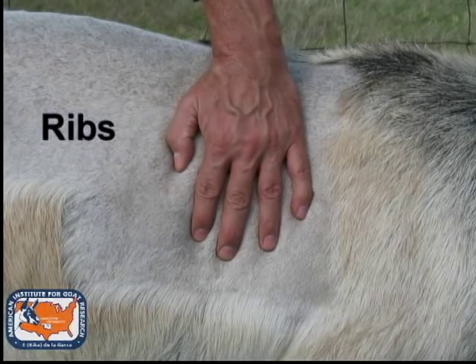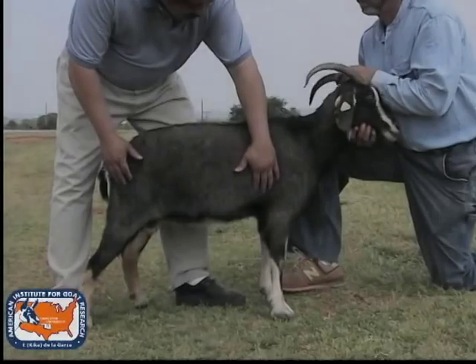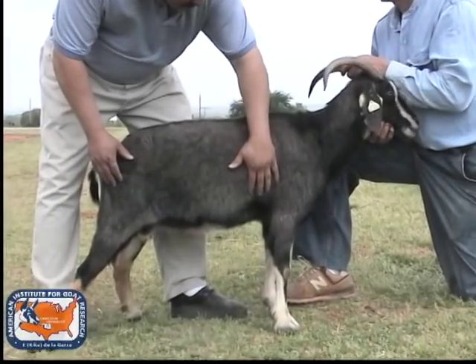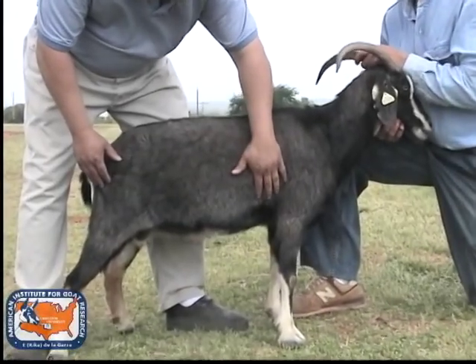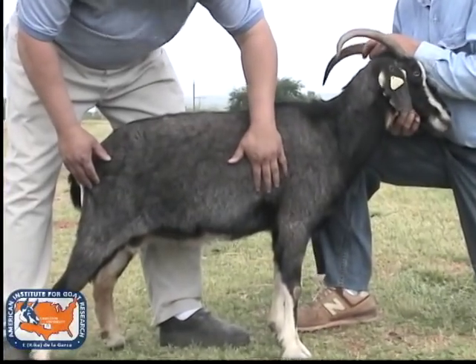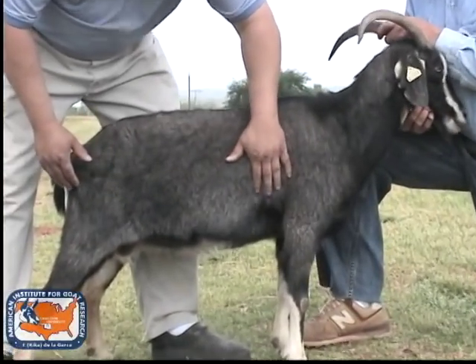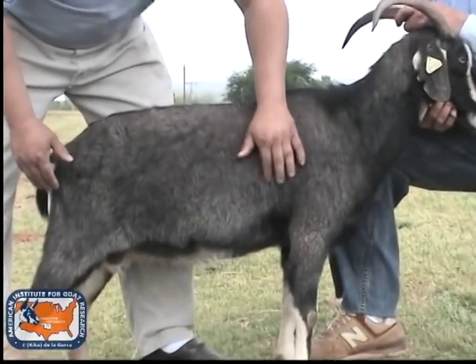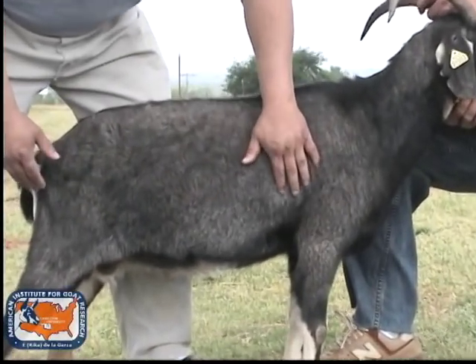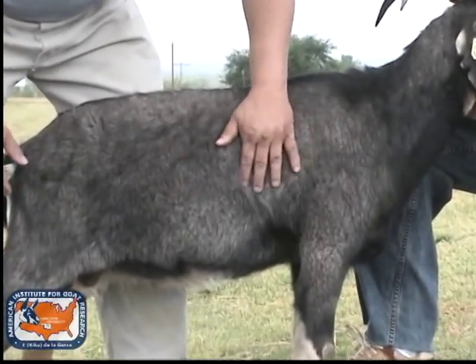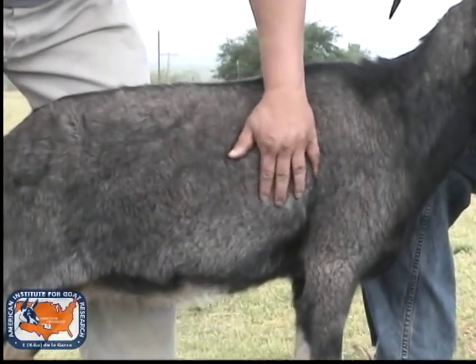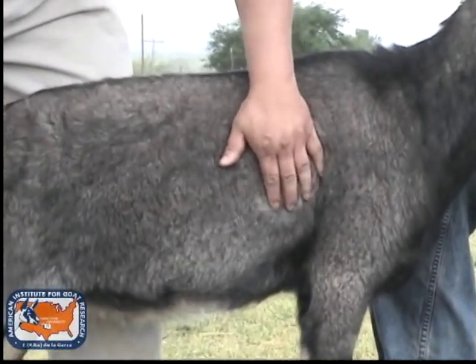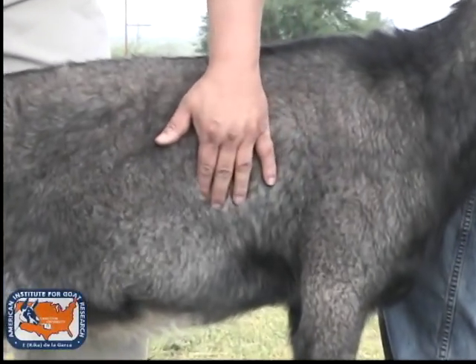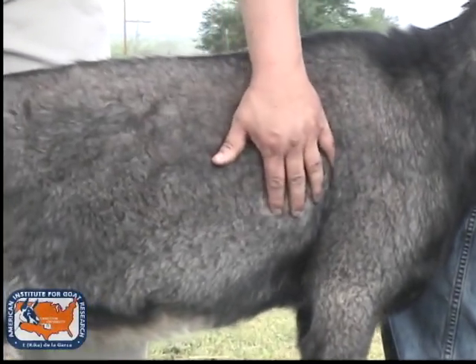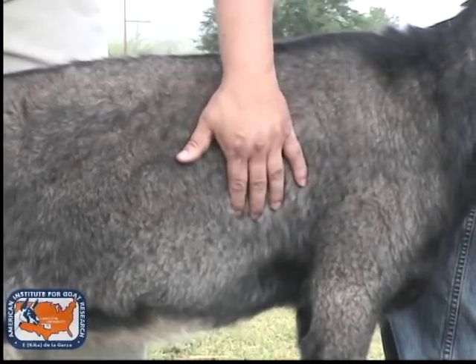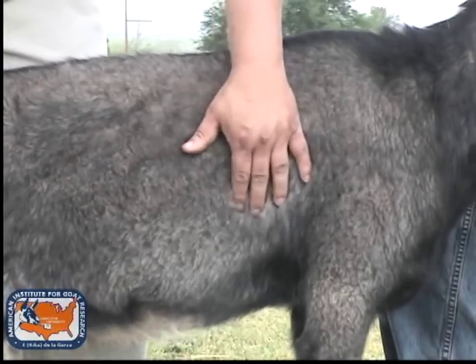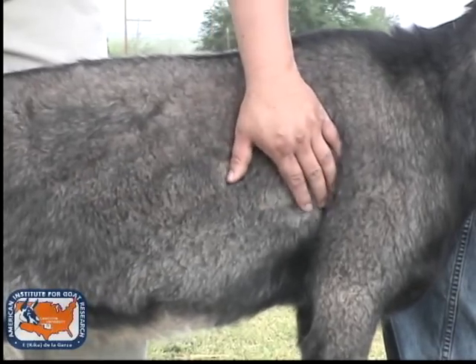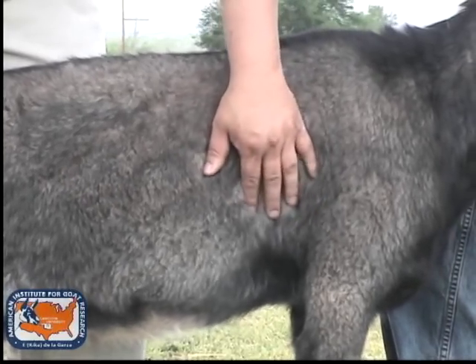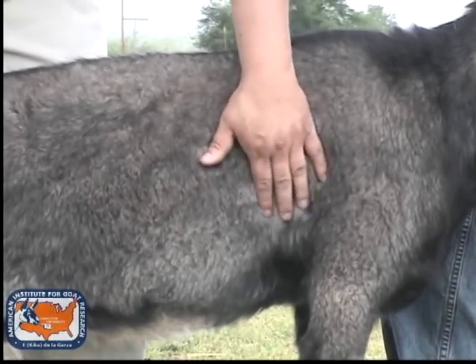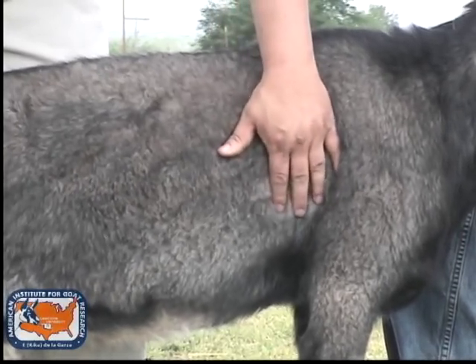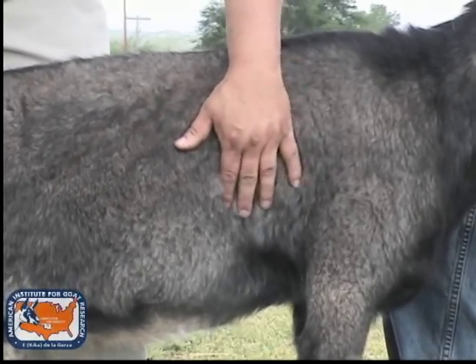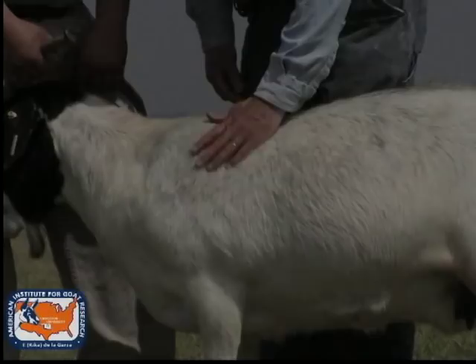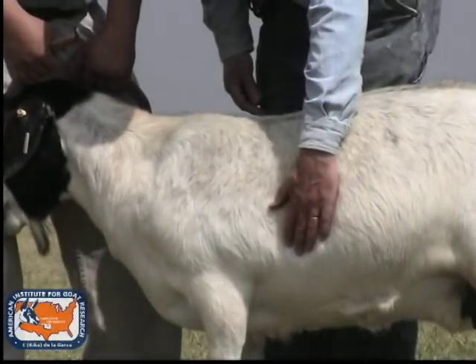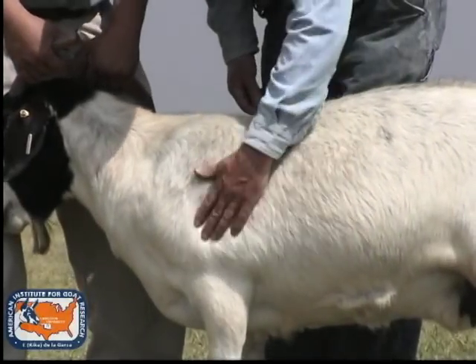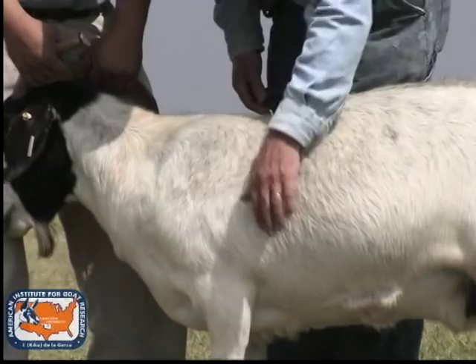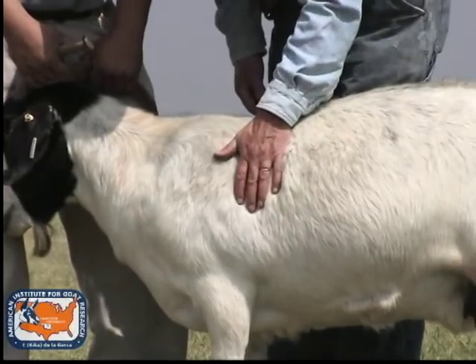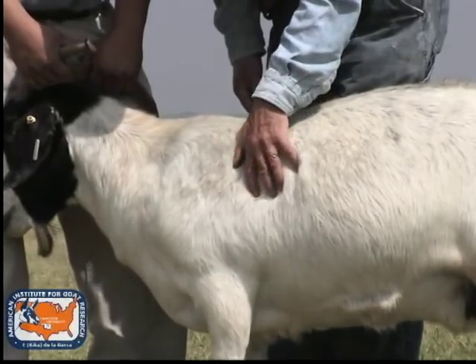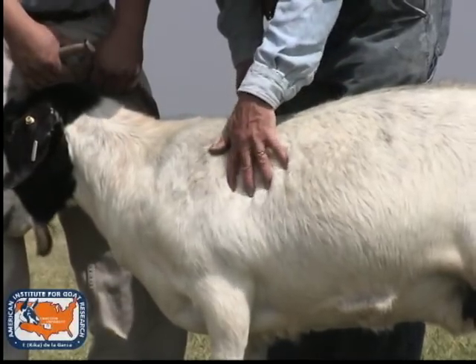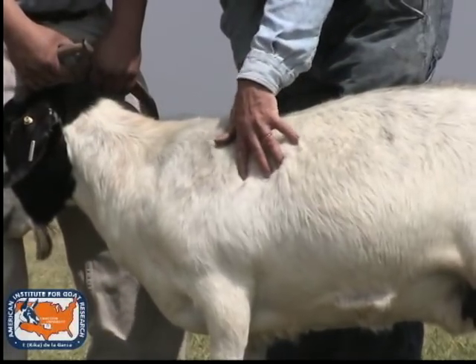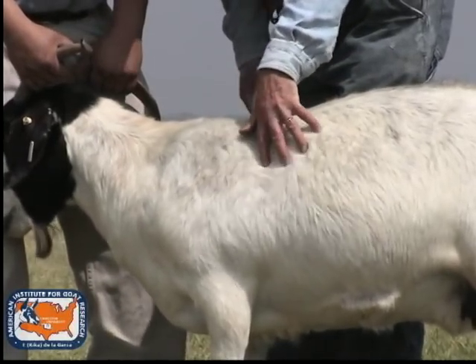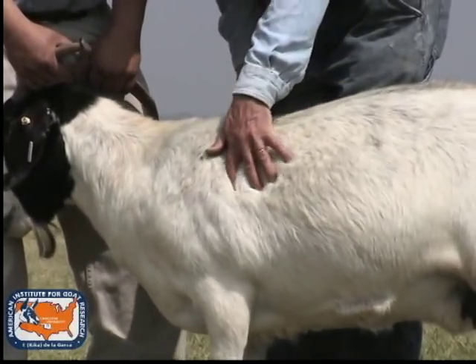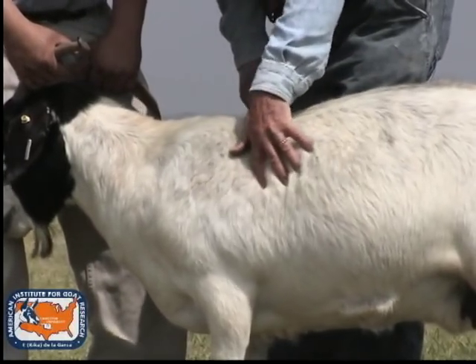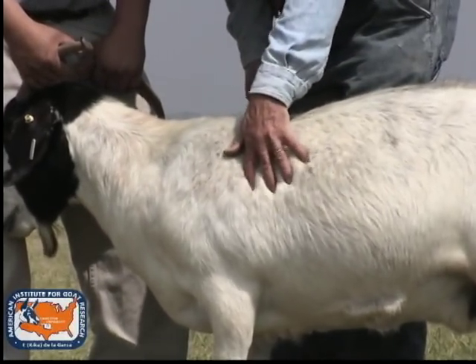Fat covering the ribs can be felt in the area behind the front leg. Use your fingertips to gauge the amount of fat covering the ribcage. Again, be consistent in the area you score on each animal.